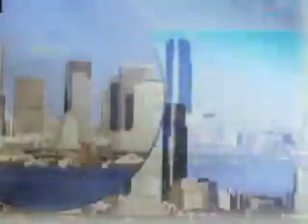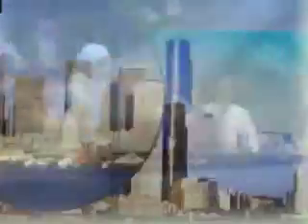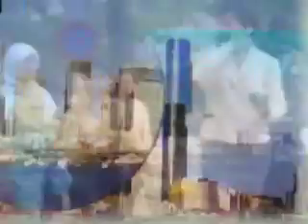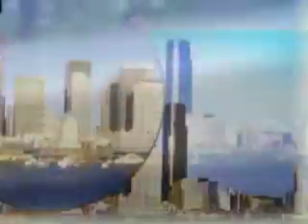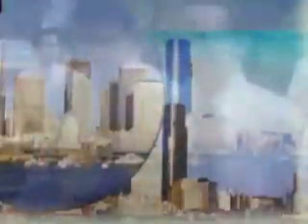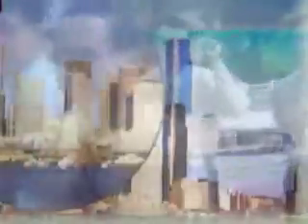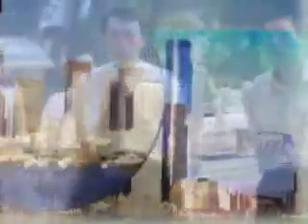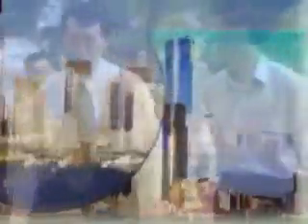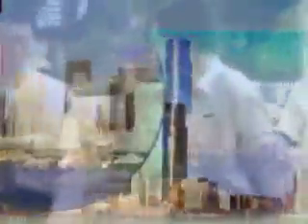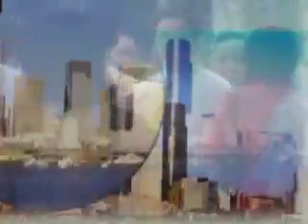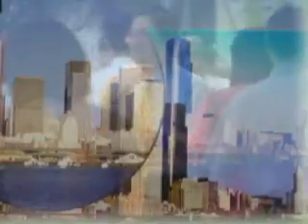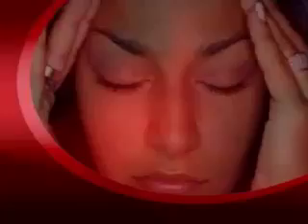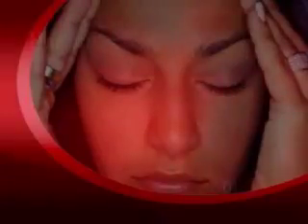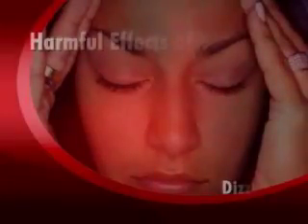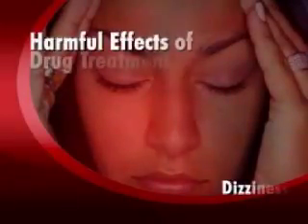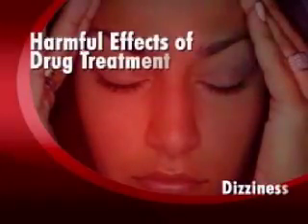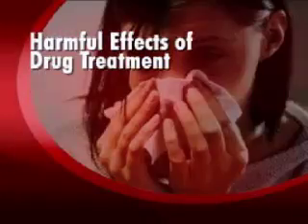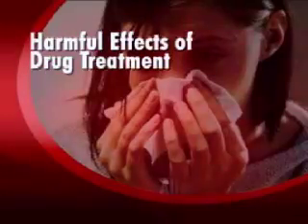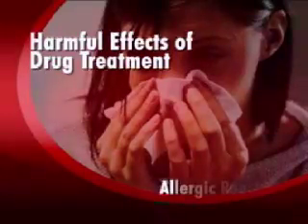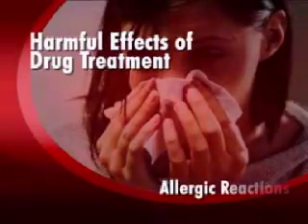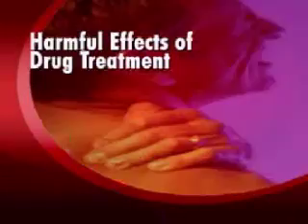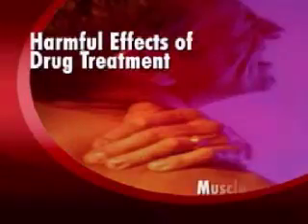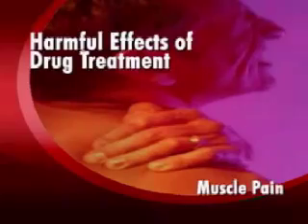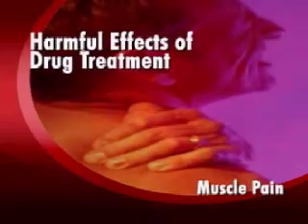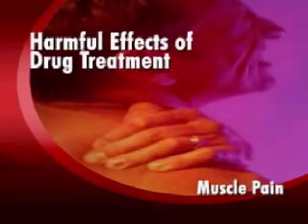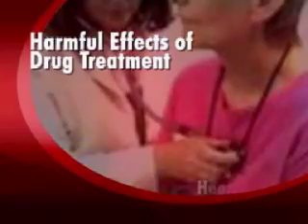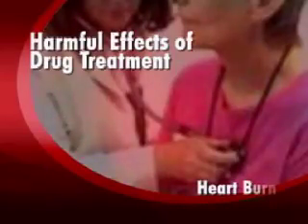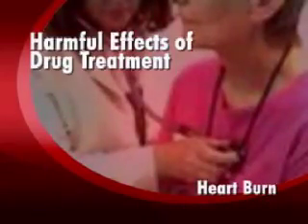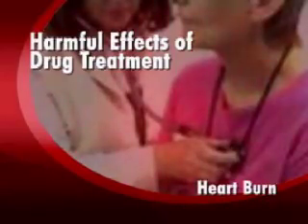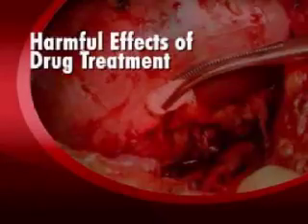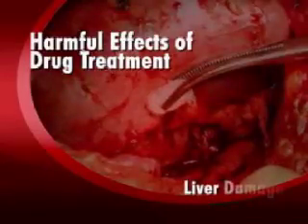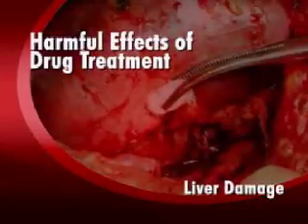Unfortunately, lifestyle changes may not always be an easy option for busy people. While prescription drugs are not only expensive, they also pose side effects like dizziness, allergic reactions, muscle pain, heartburn, and liver damage.